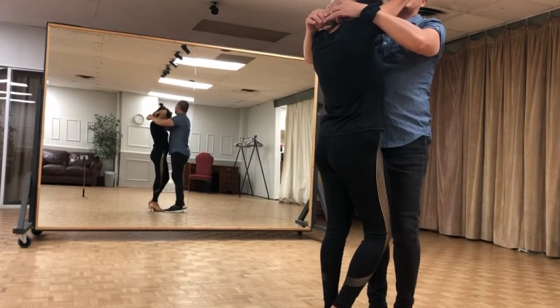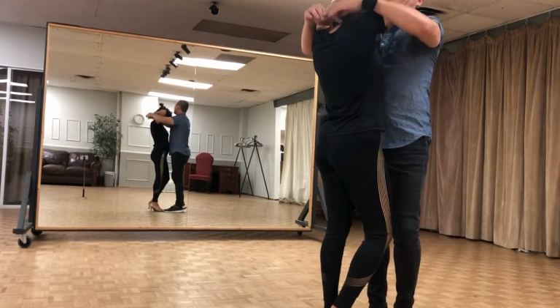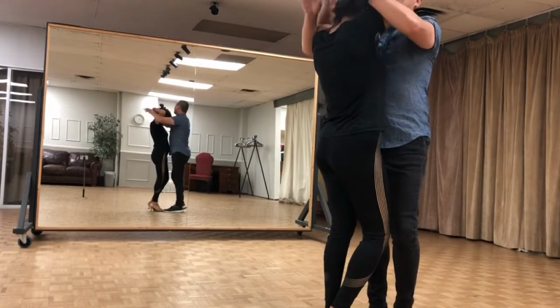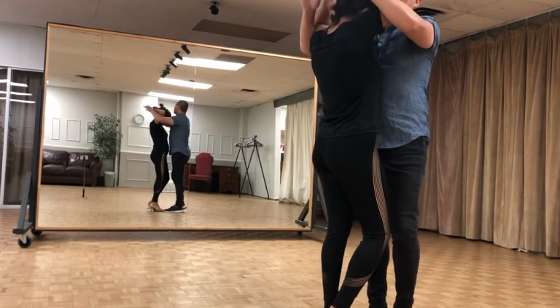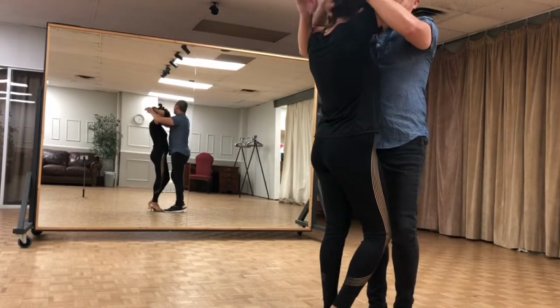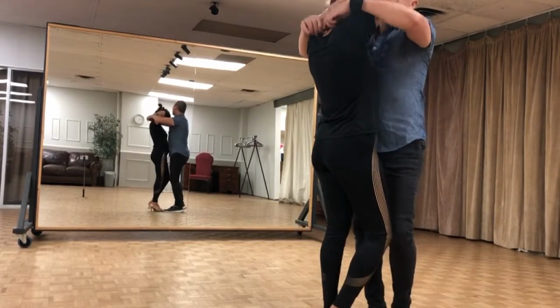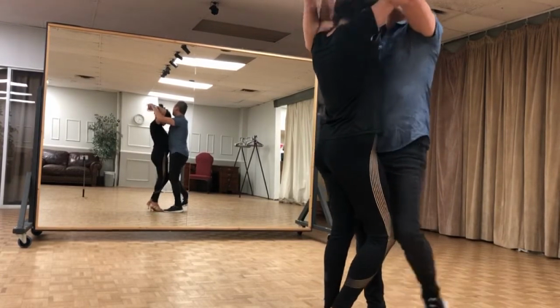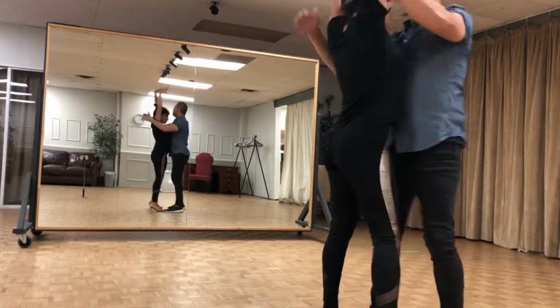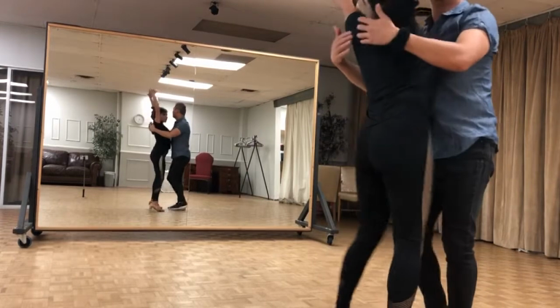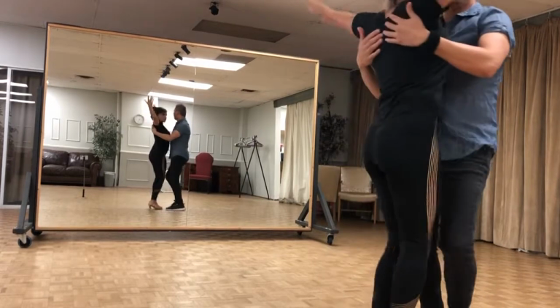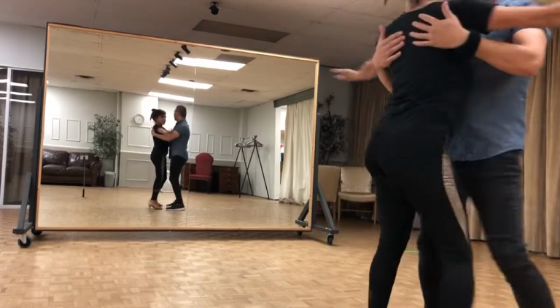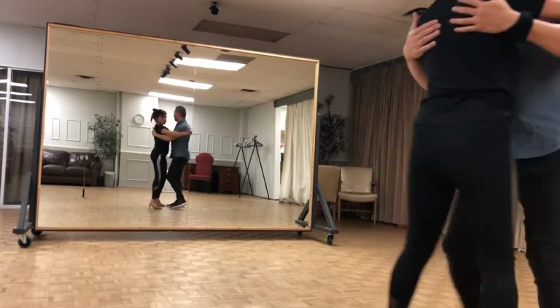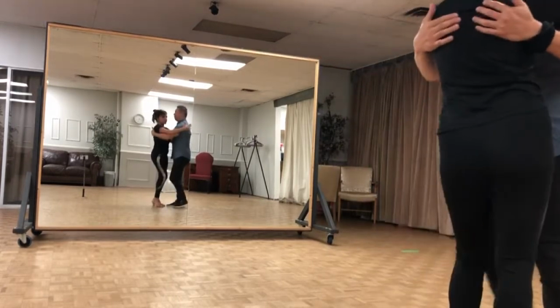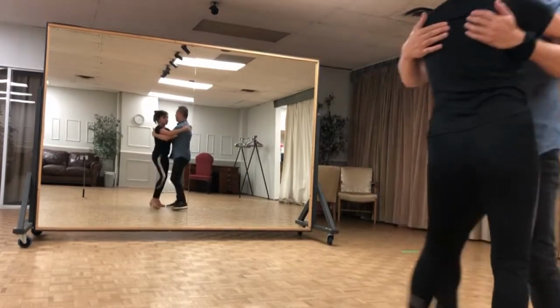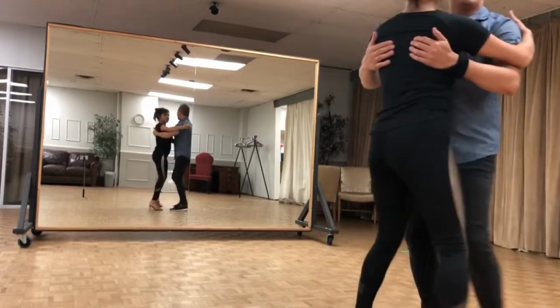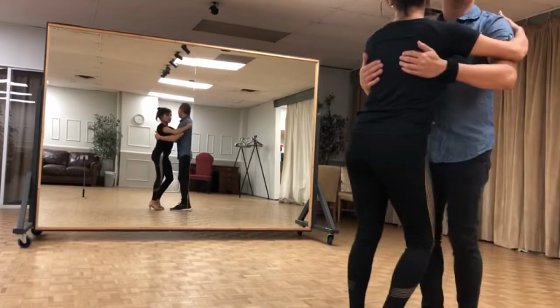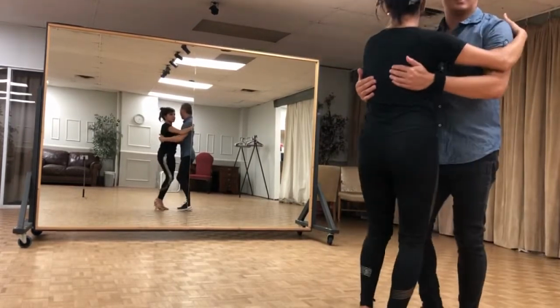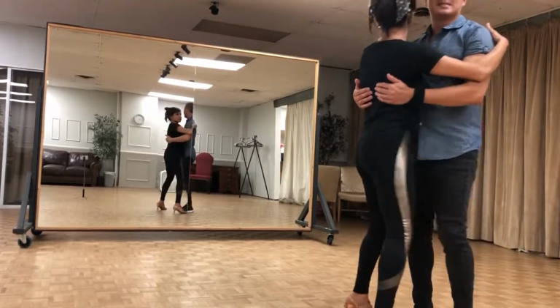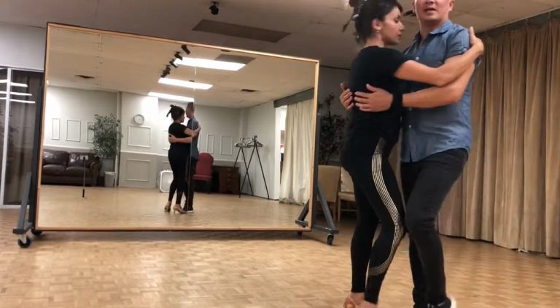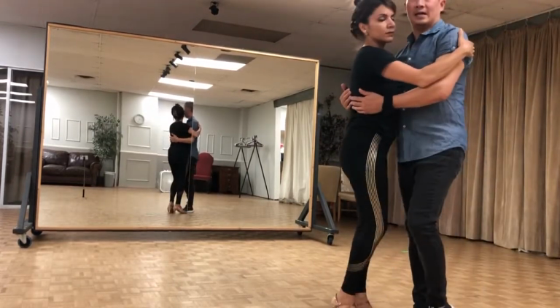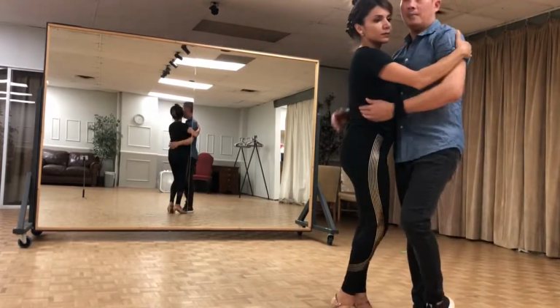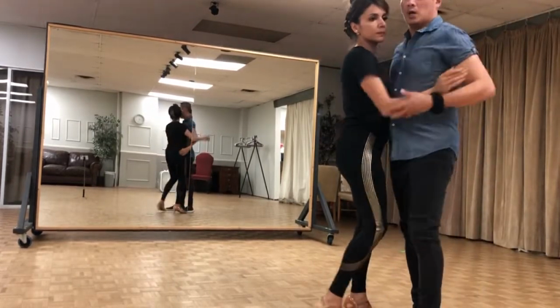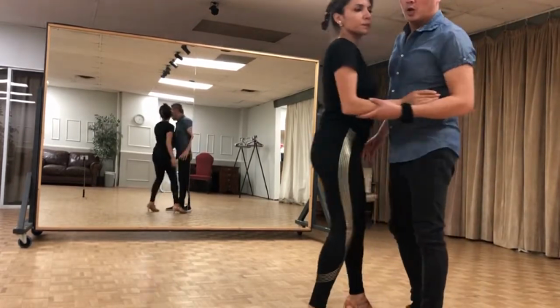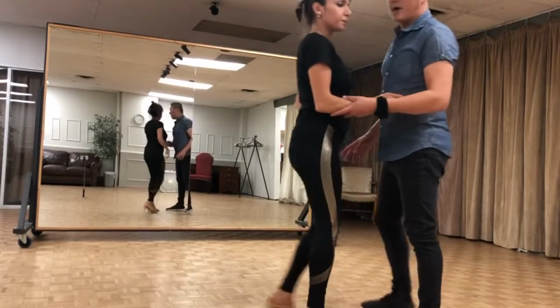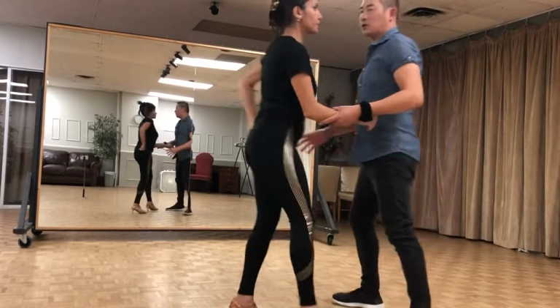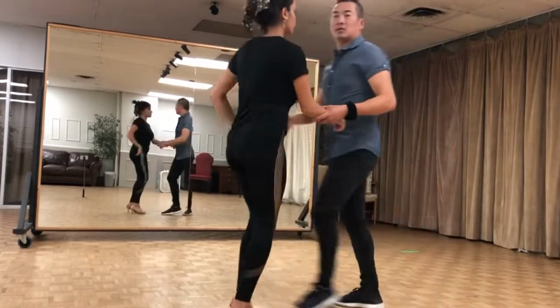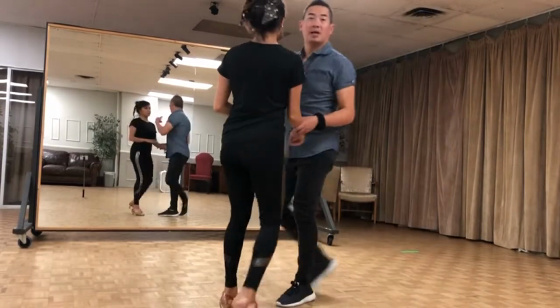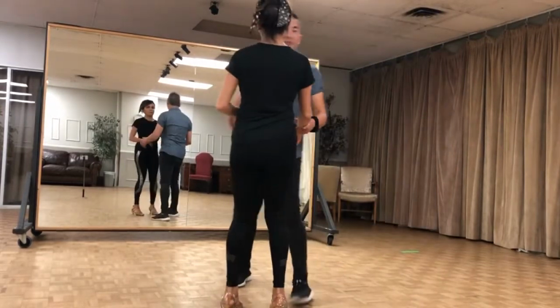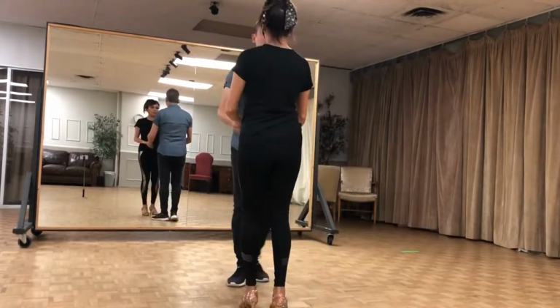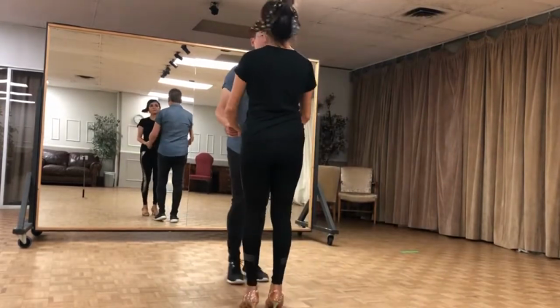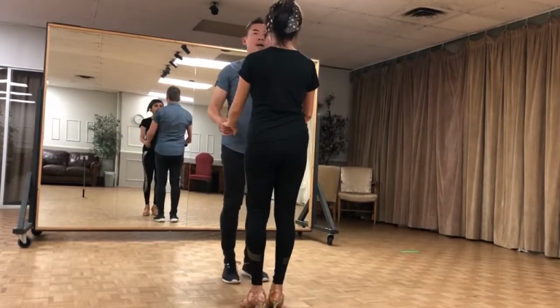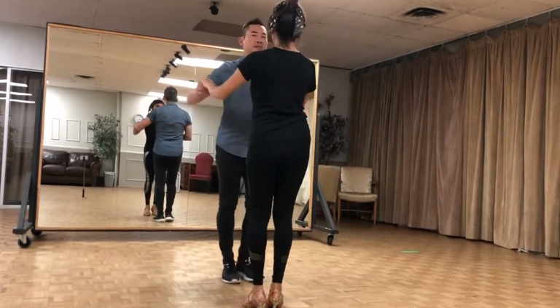Ladies, right. I'm going to toss this up. 1, 2, 3, 4, 5, 6, 7, 8. I'm going to go a little faster. This time, ladies, the front side.